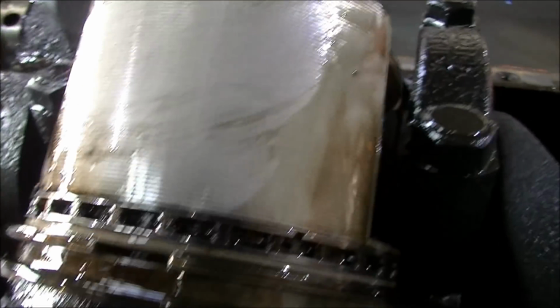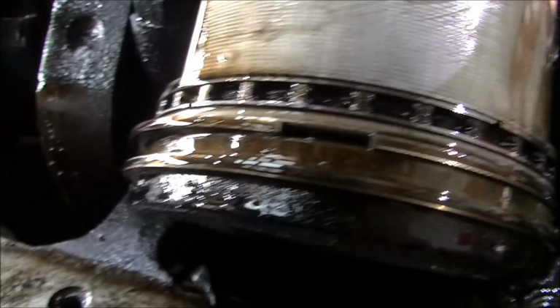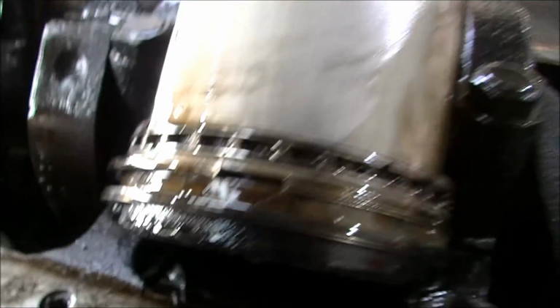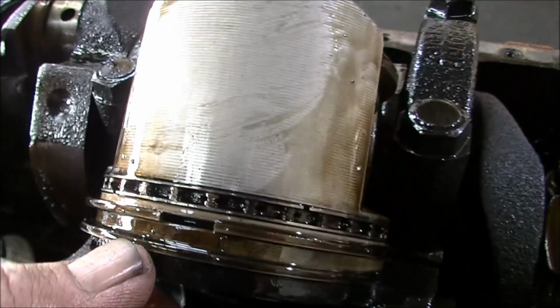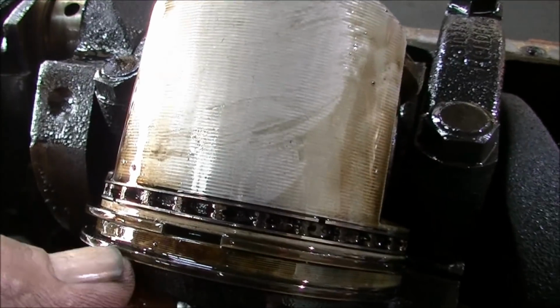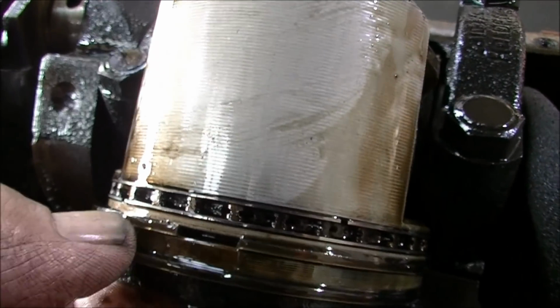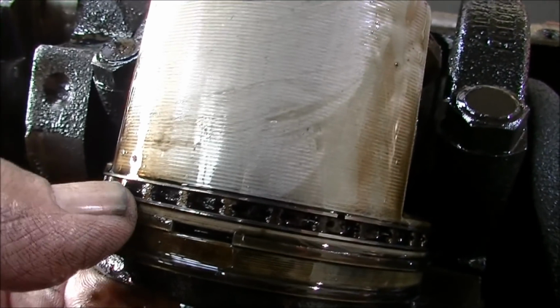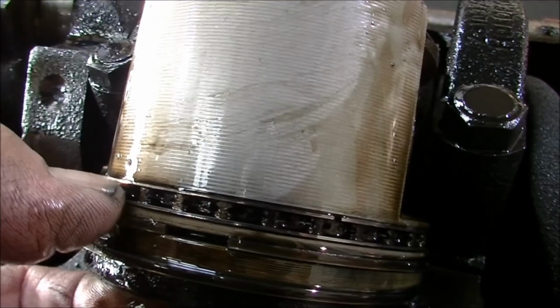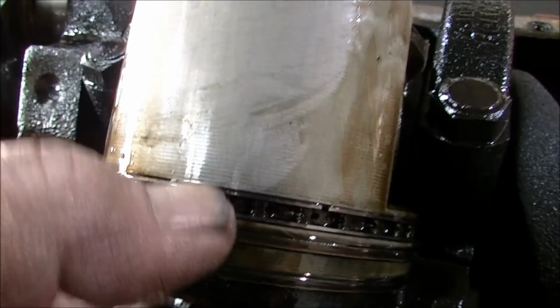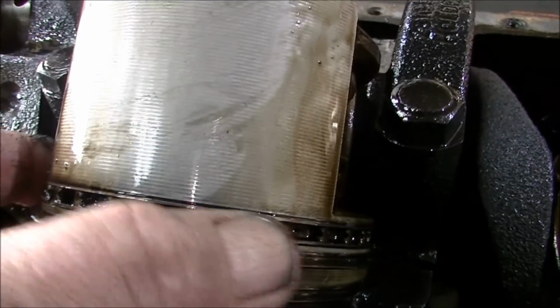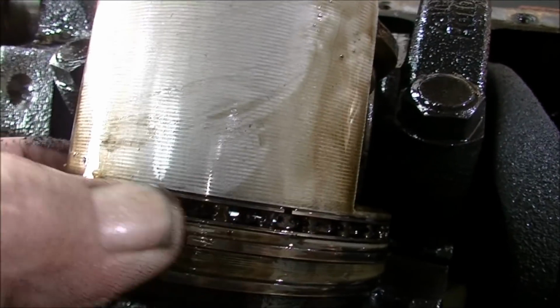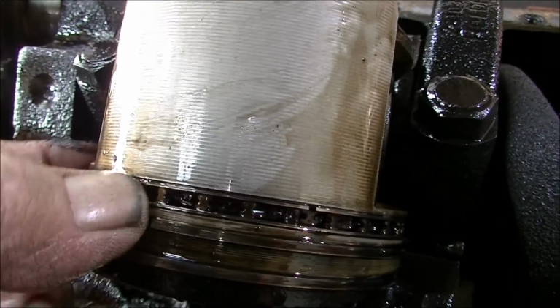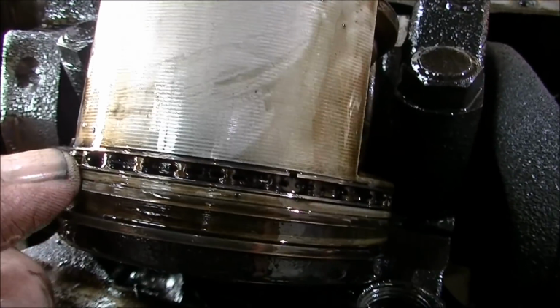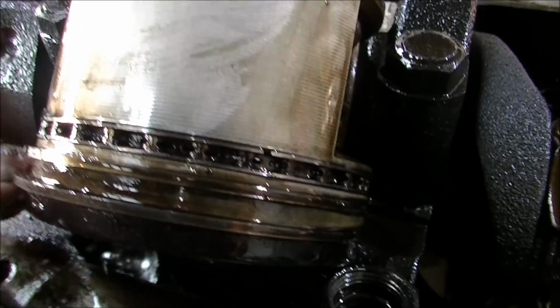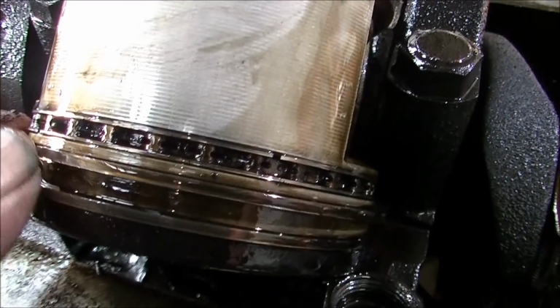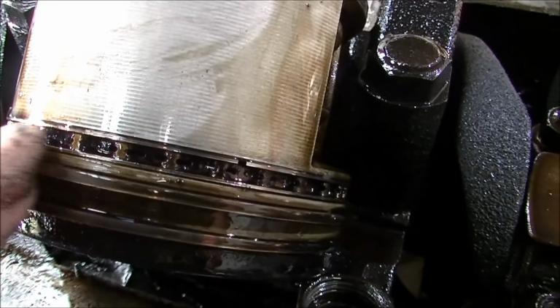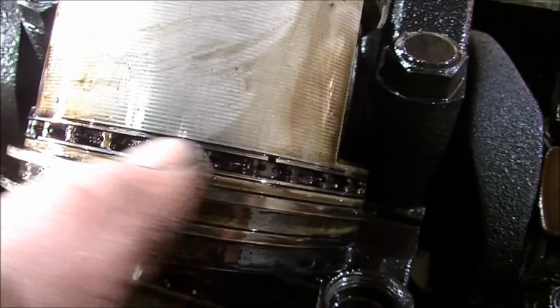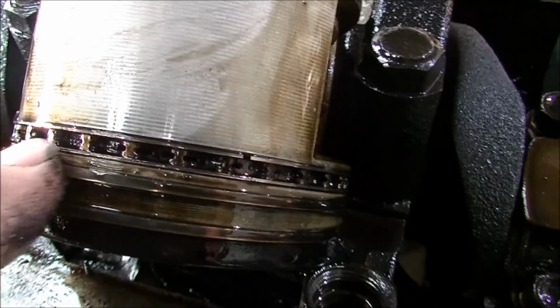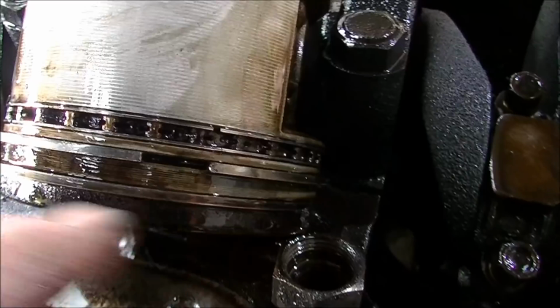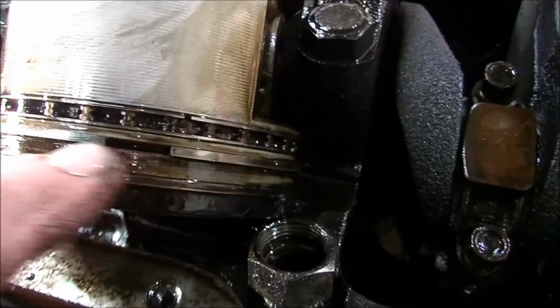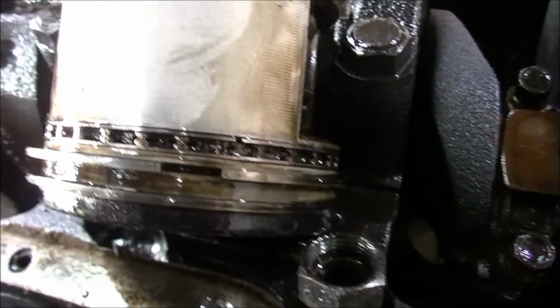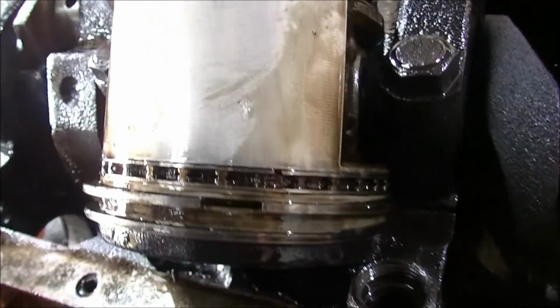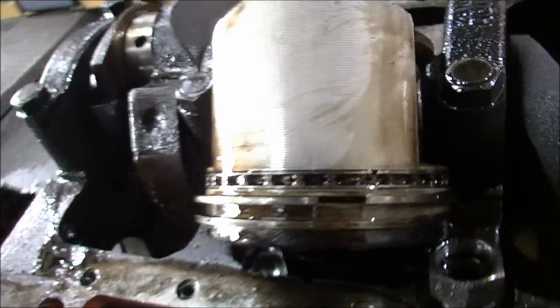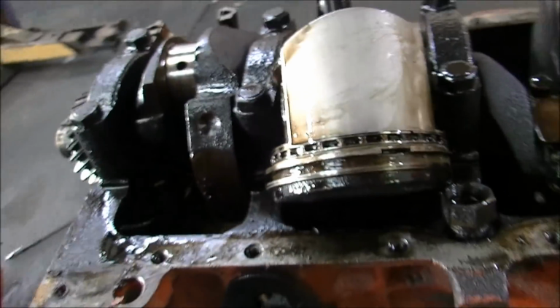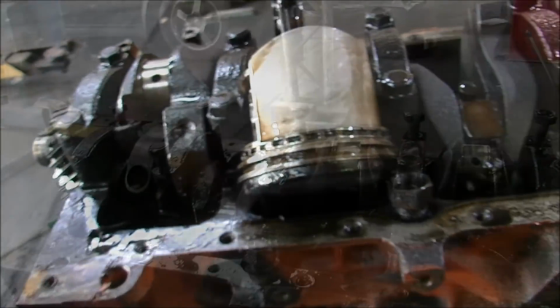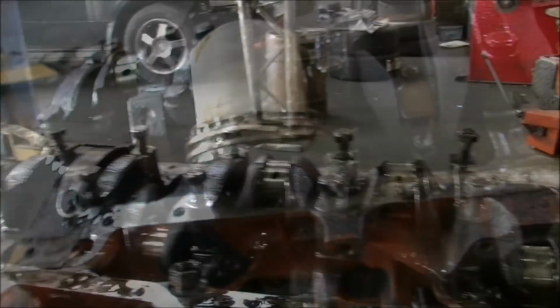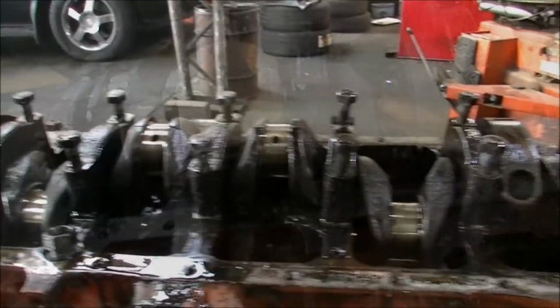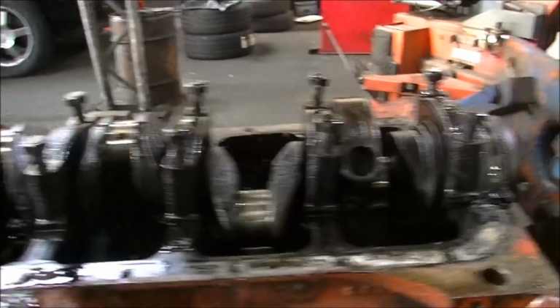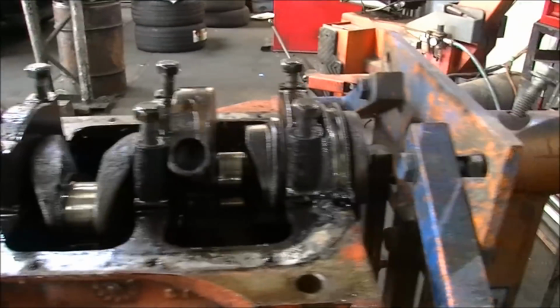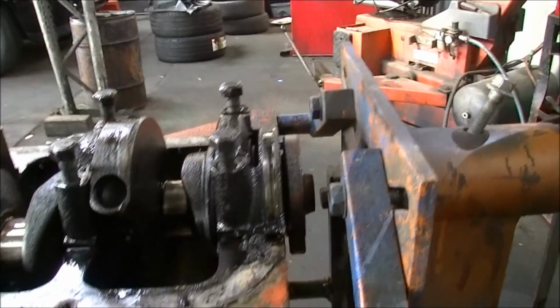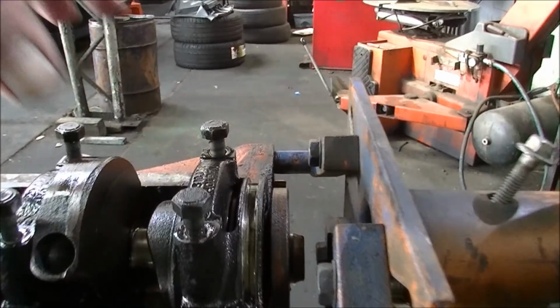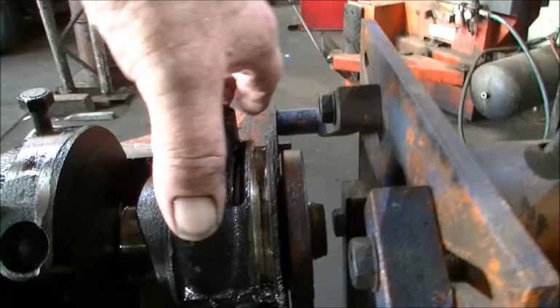The rings are still loose in the grooves. She's just honest and old. It's a 7 main bearing crank.